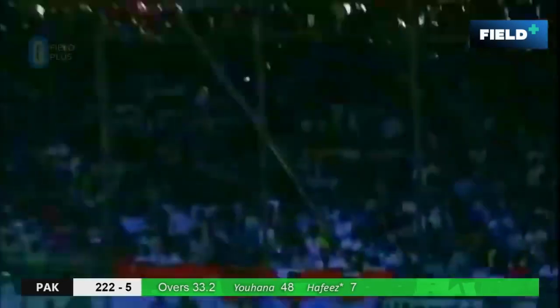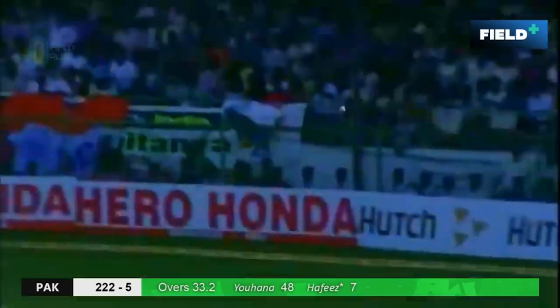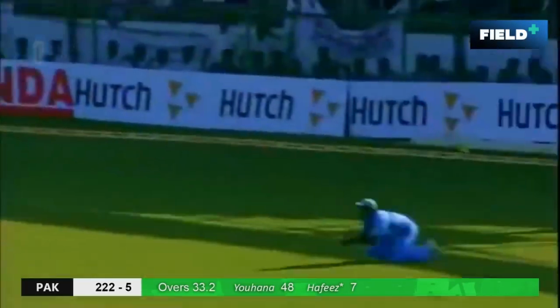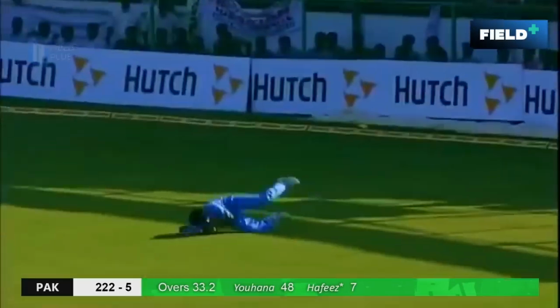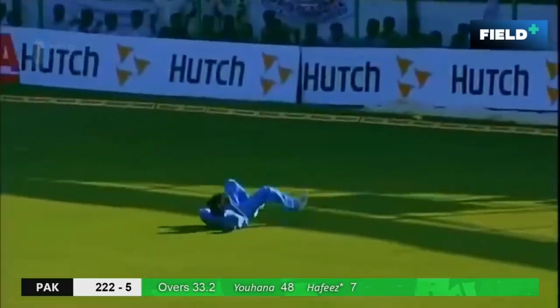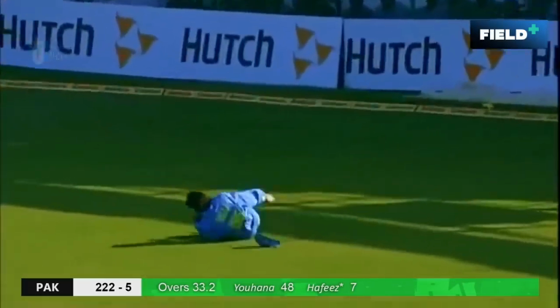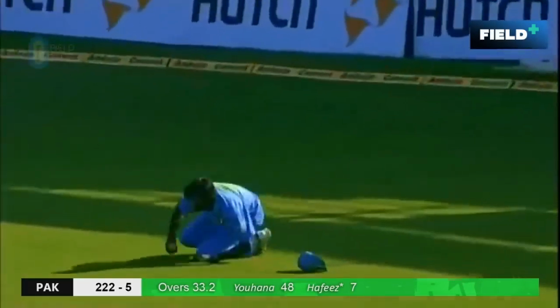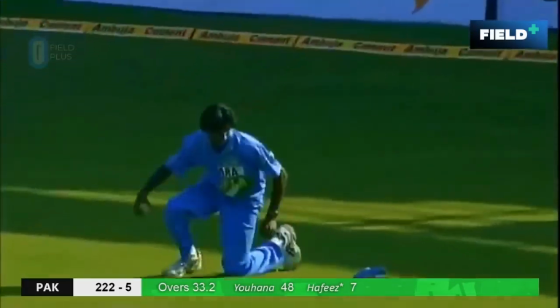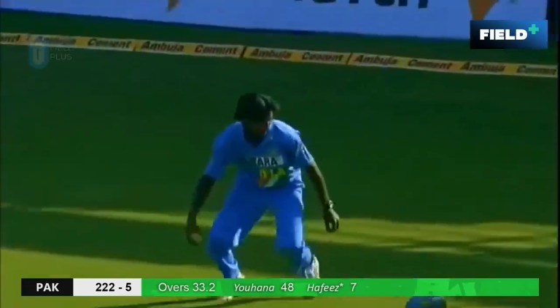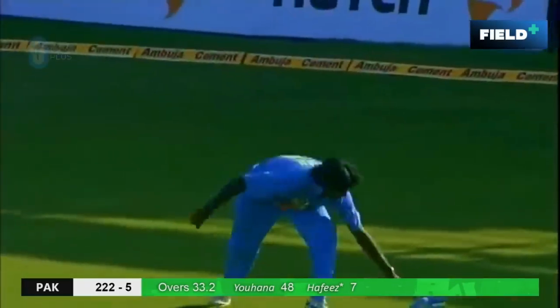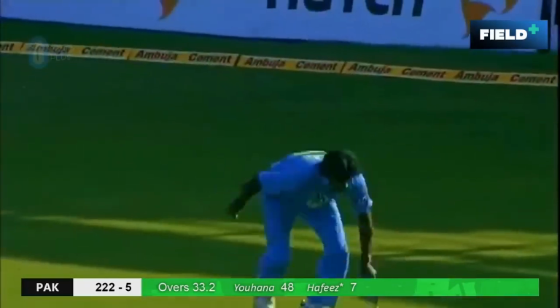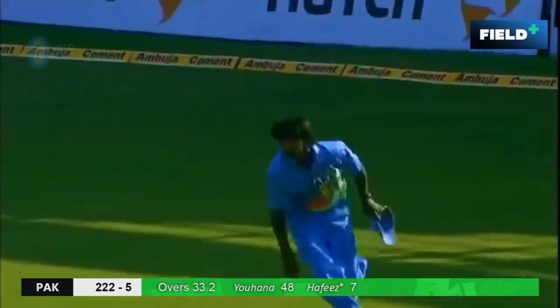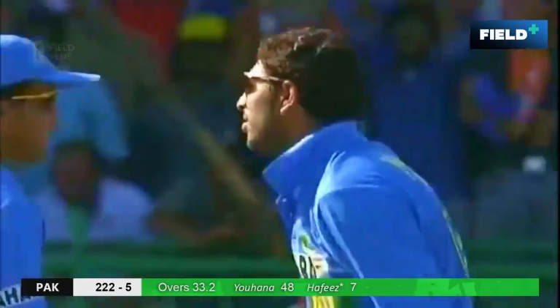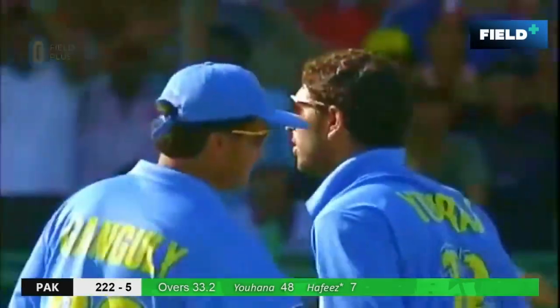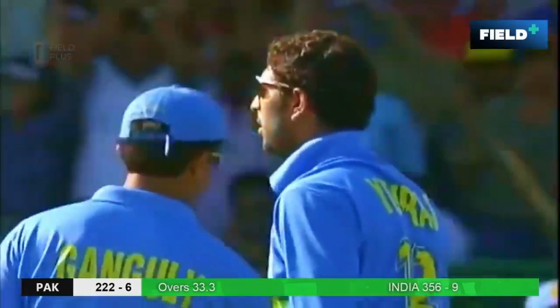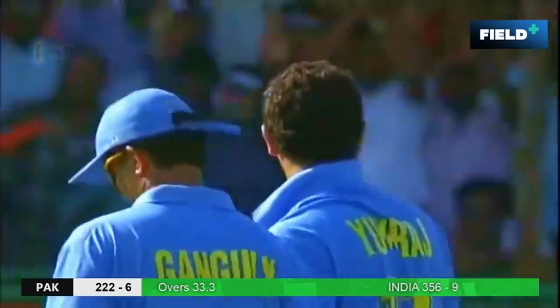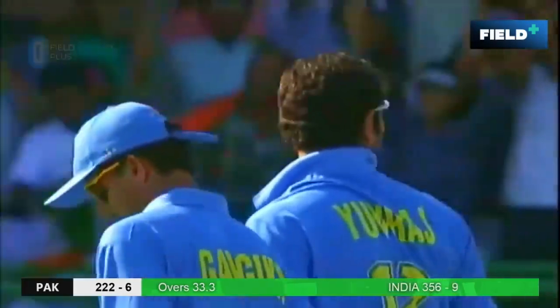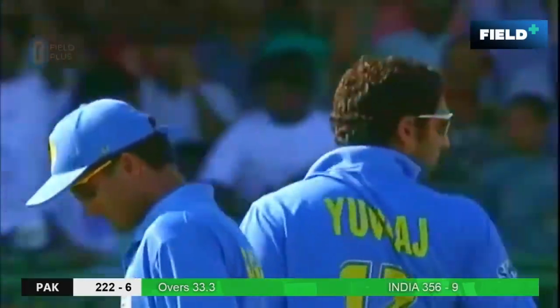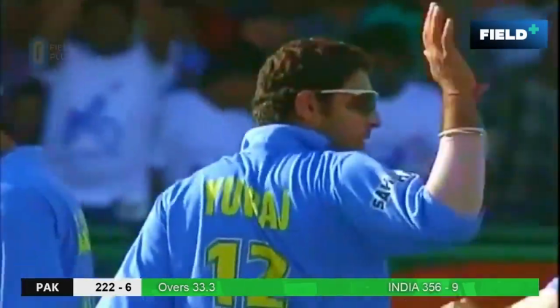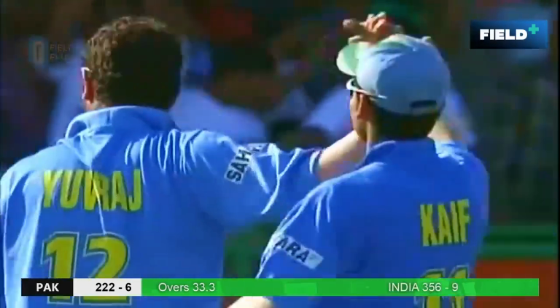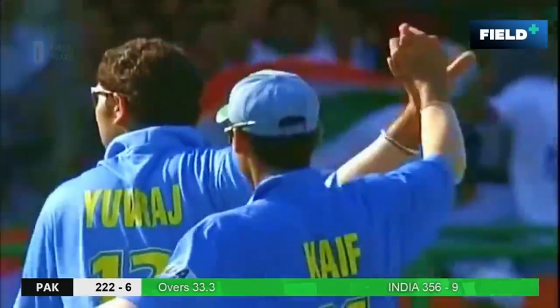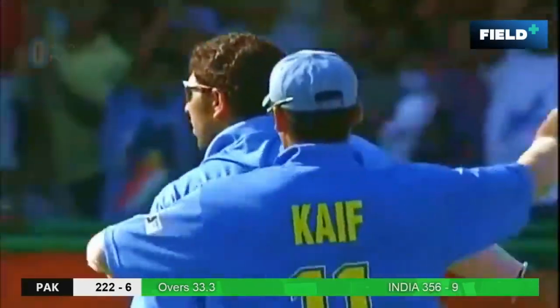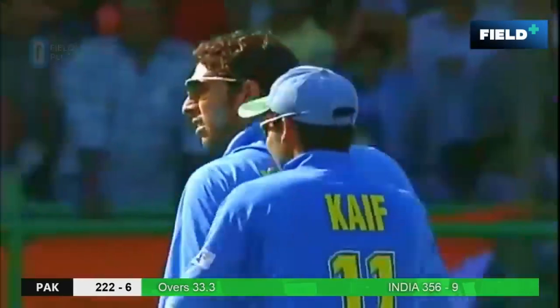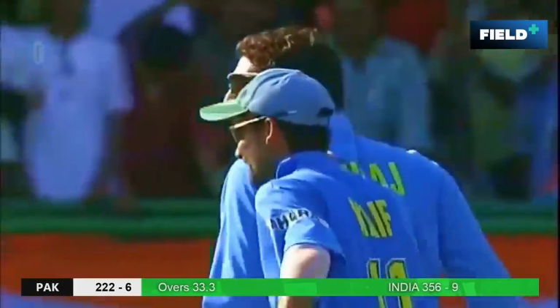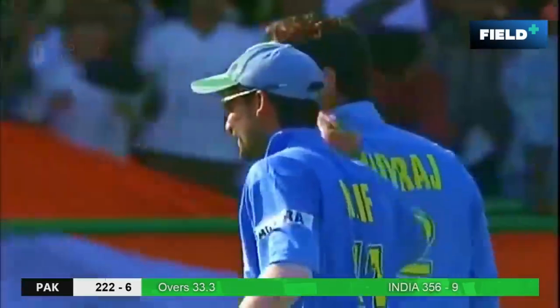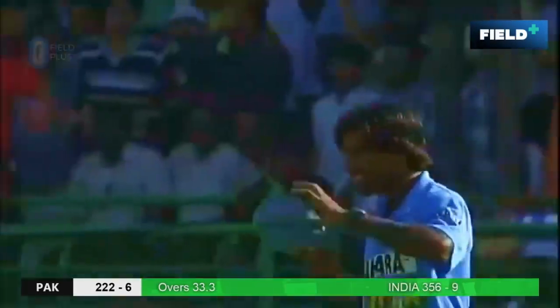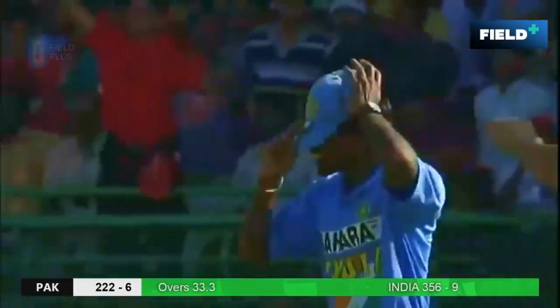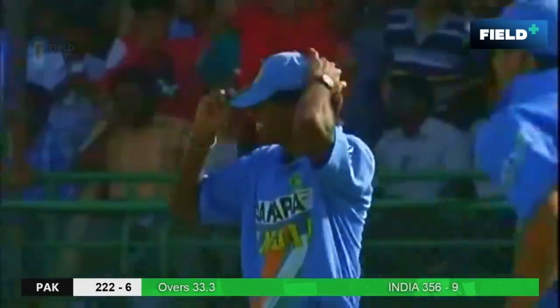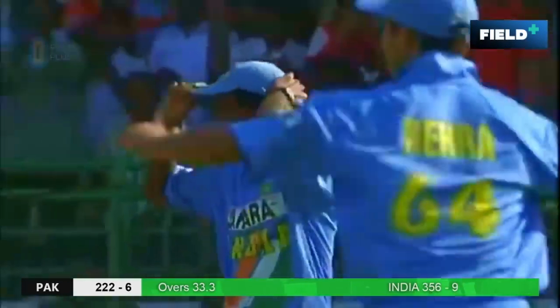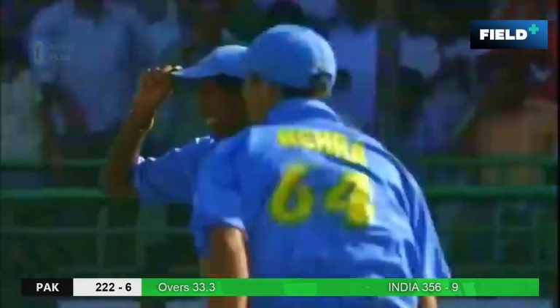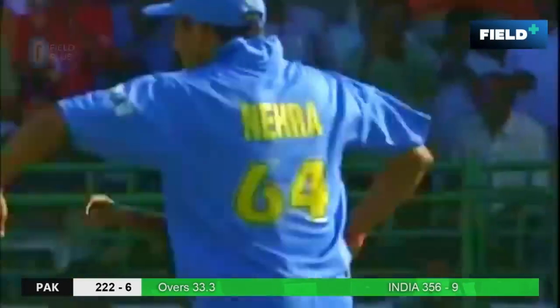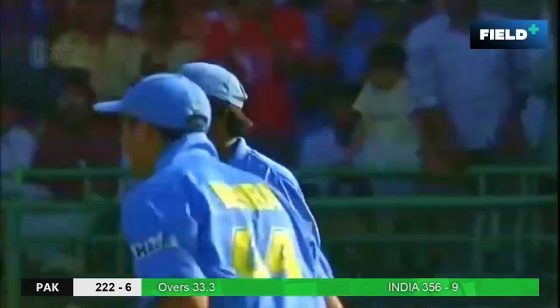It is — good low catch by Balaji. Yuvraj Singh has struck once again for India, and Pakistan now losing wickets.